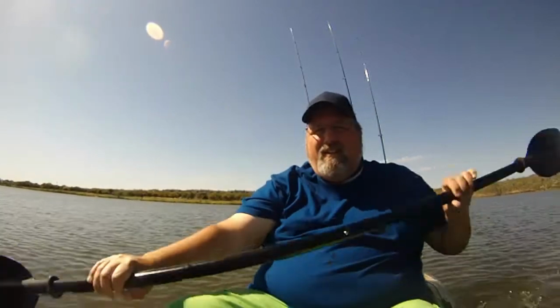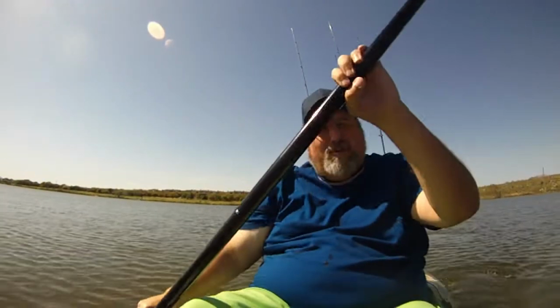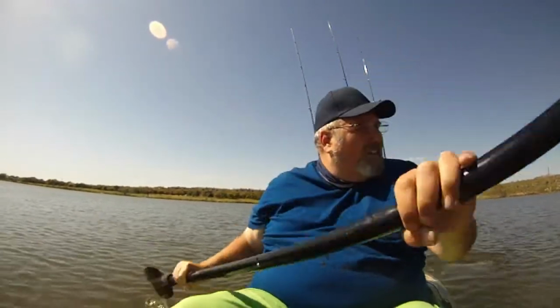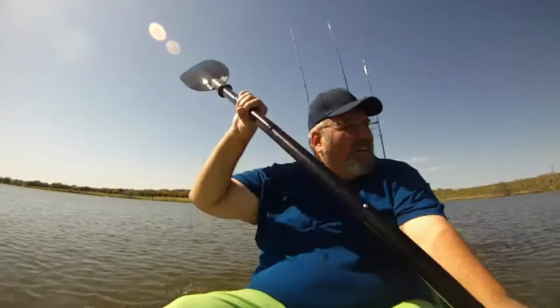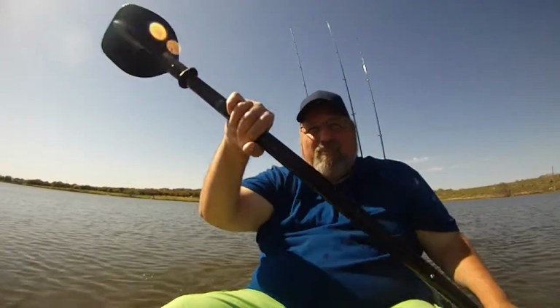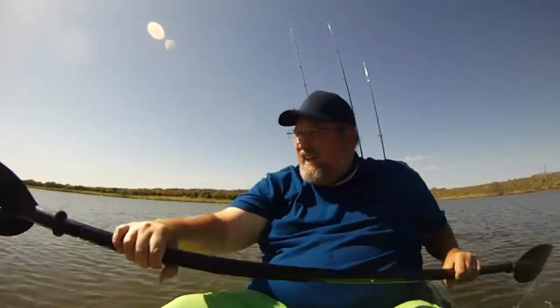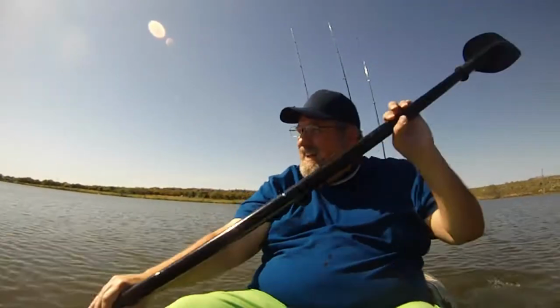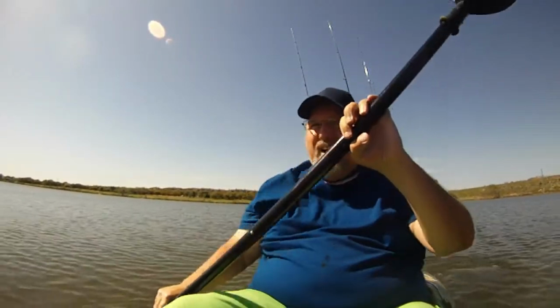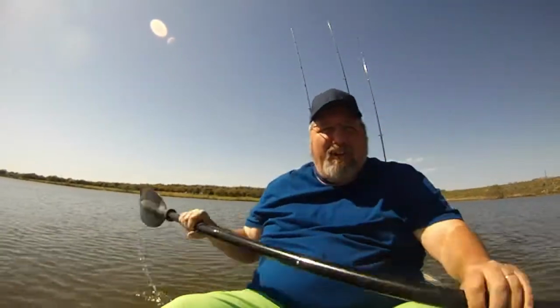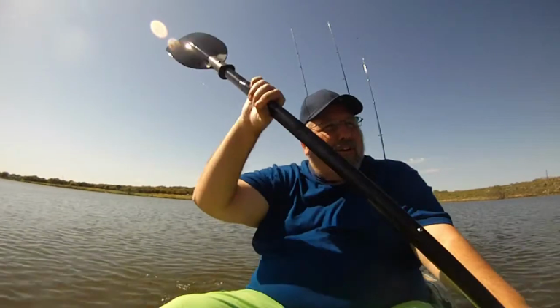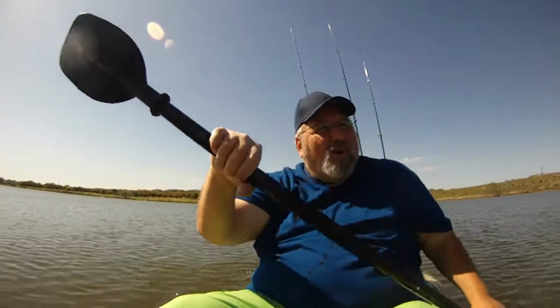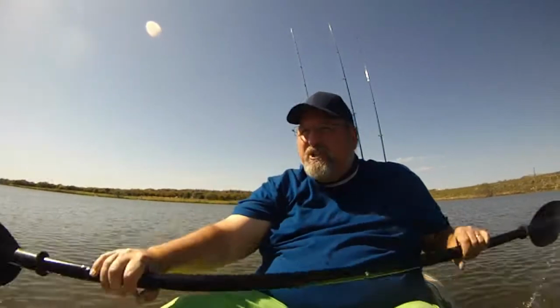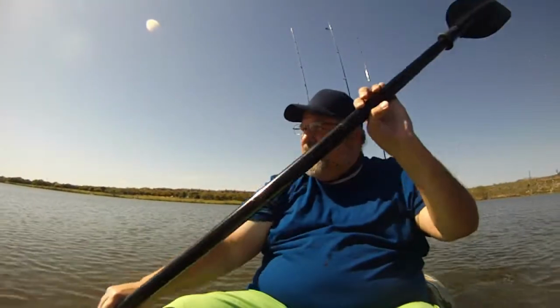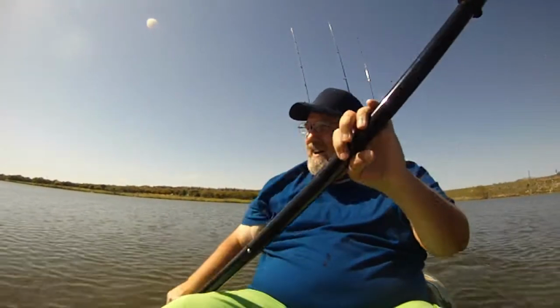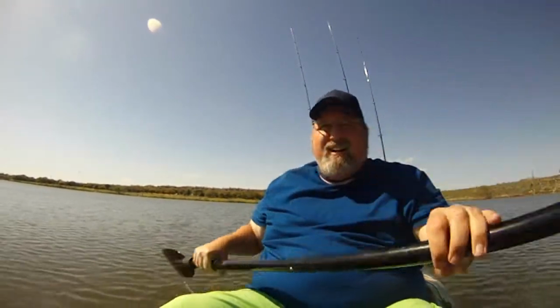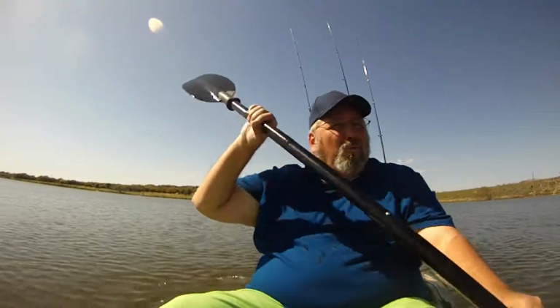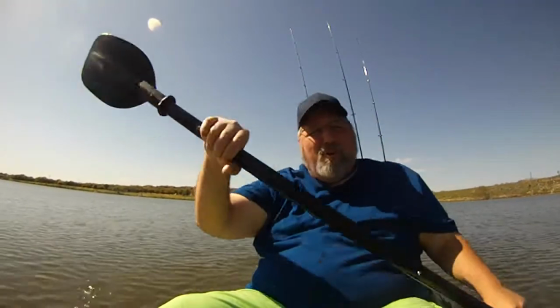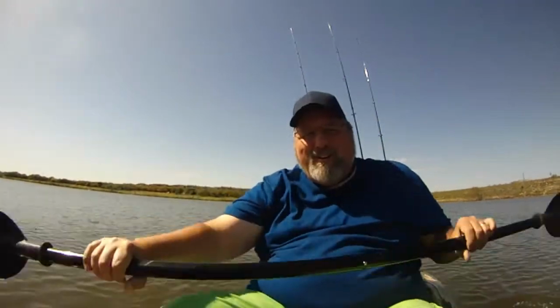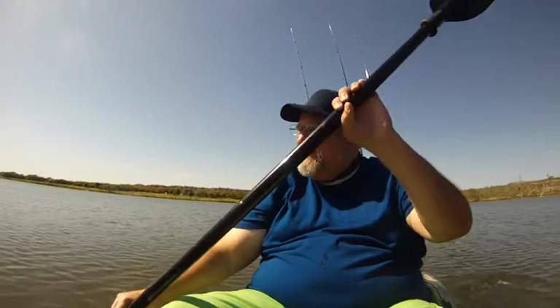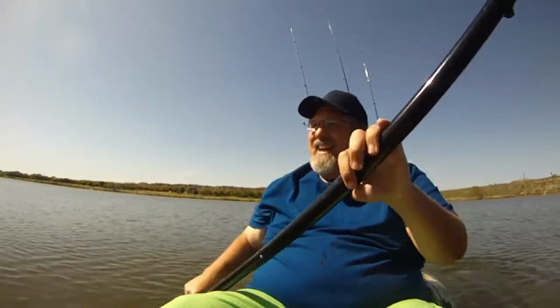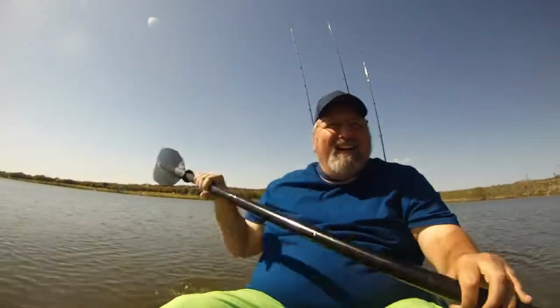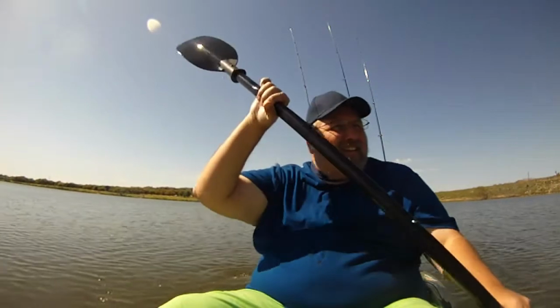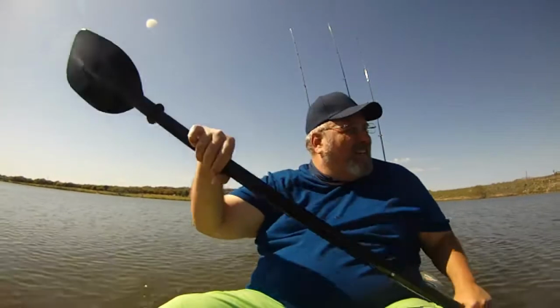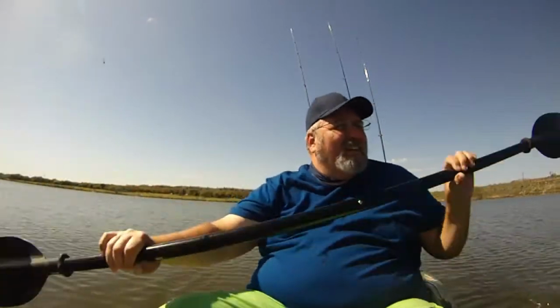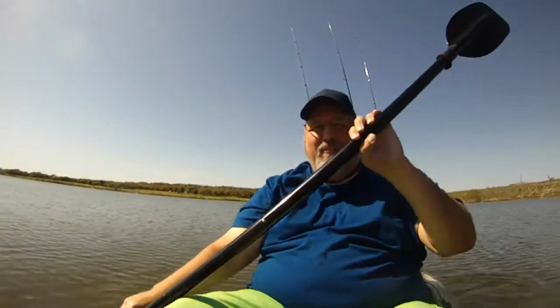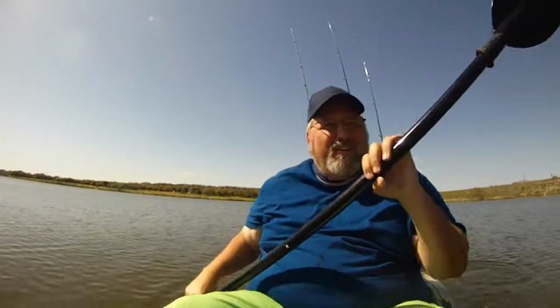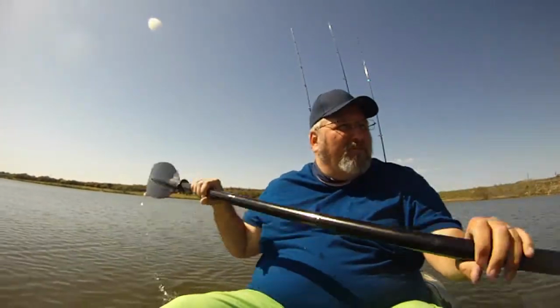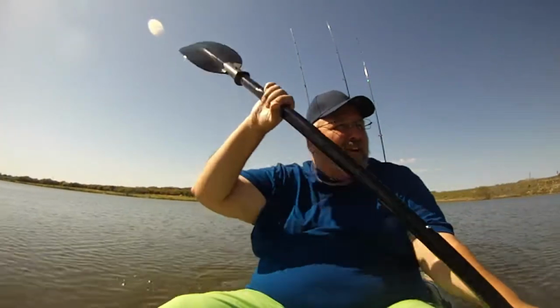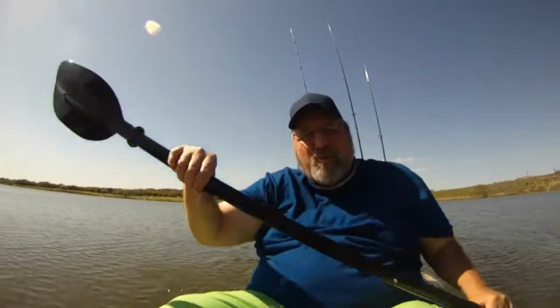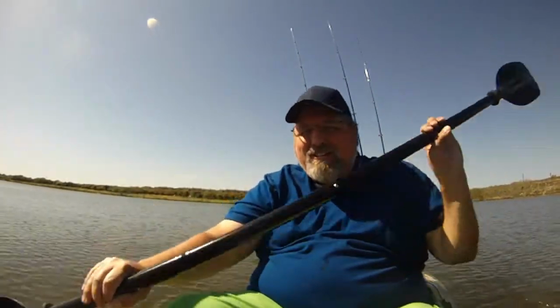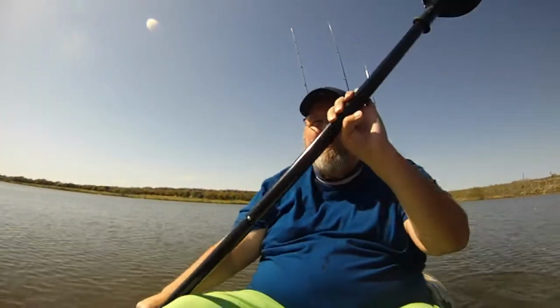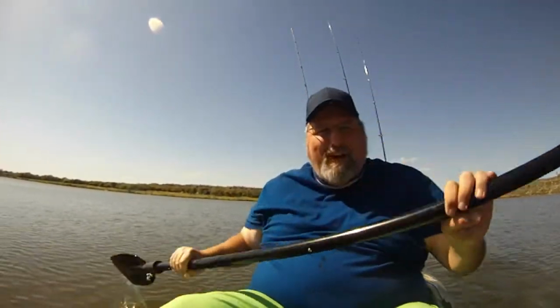Hey folks. Beautiful day today. Another afternoon on the water, late March. The wind is blowing in the right direction today. I think I'm going to have a really good afternoon out here, fish or not. So we'll see what happens.